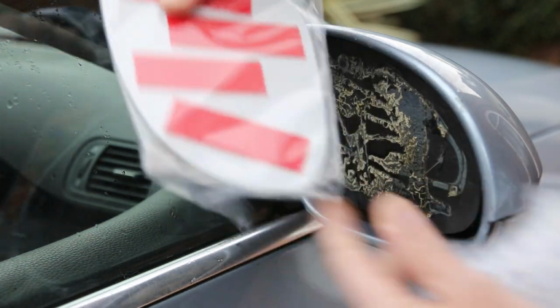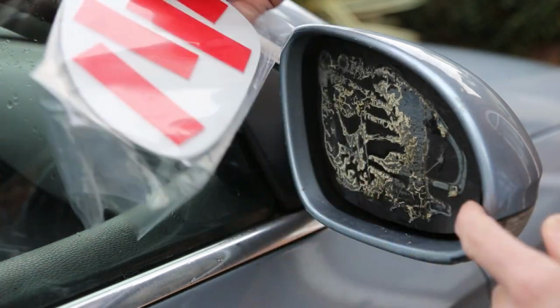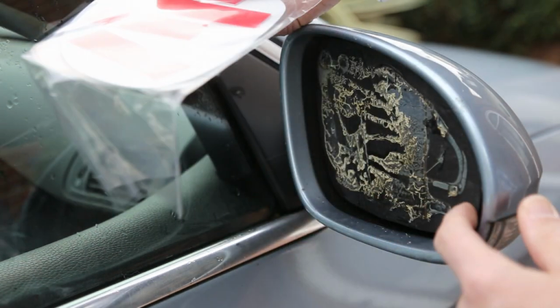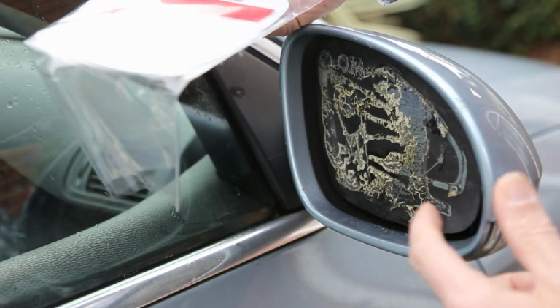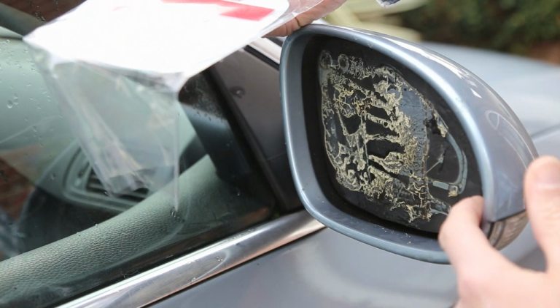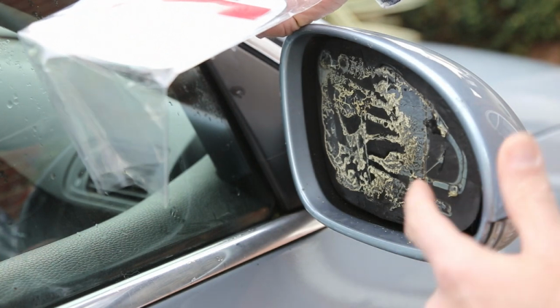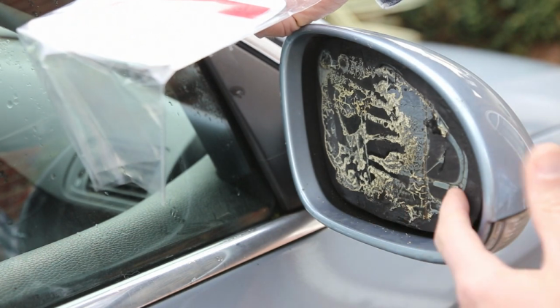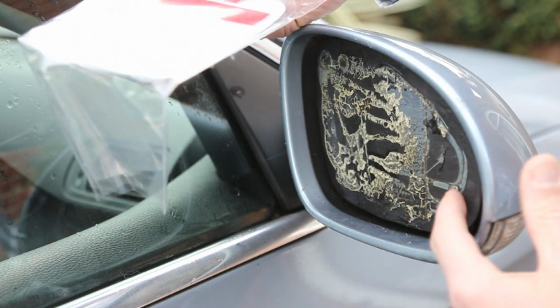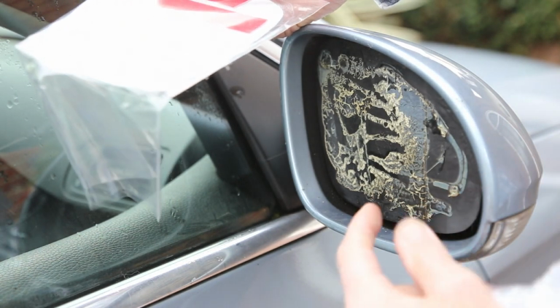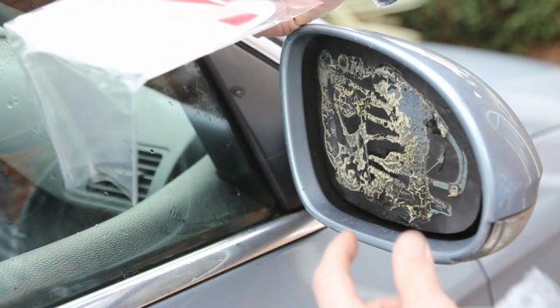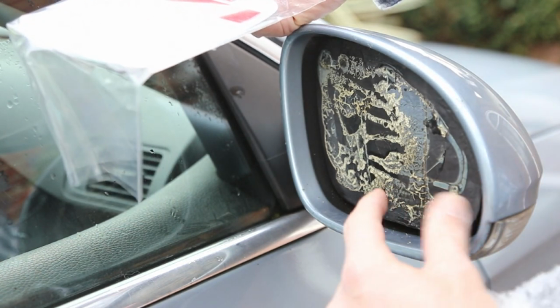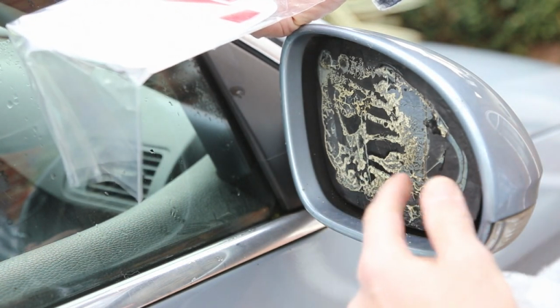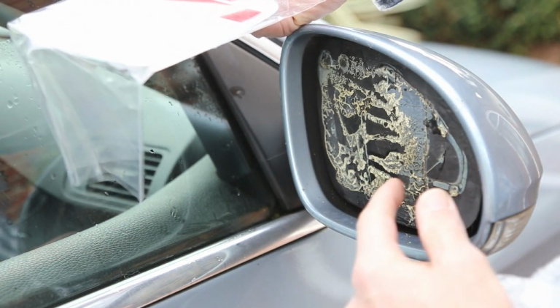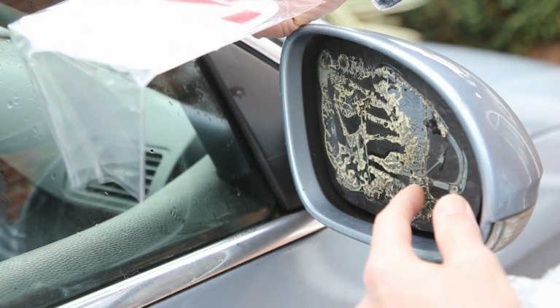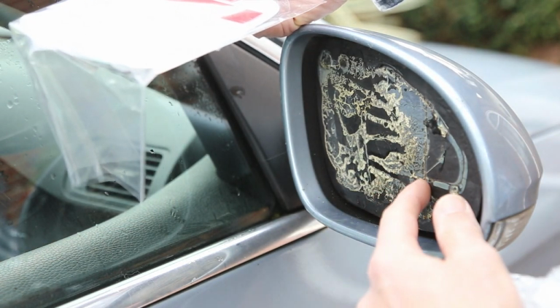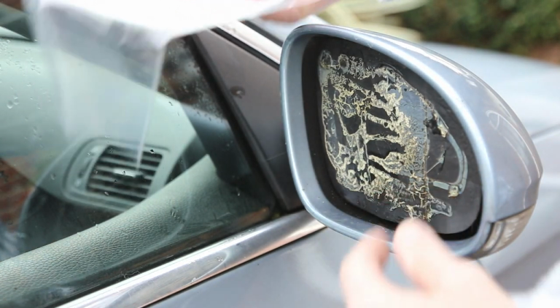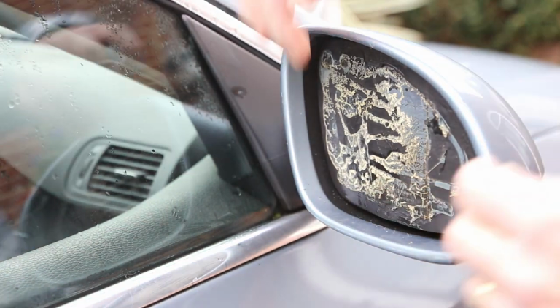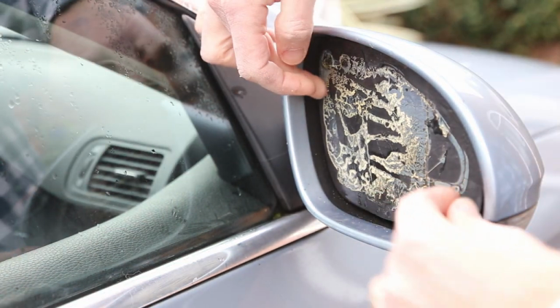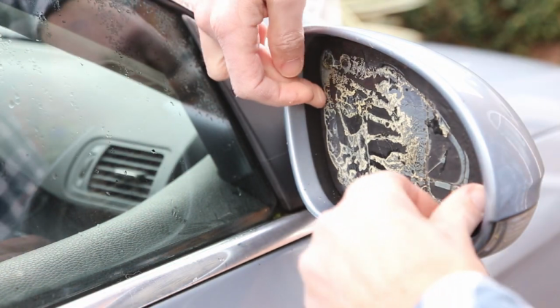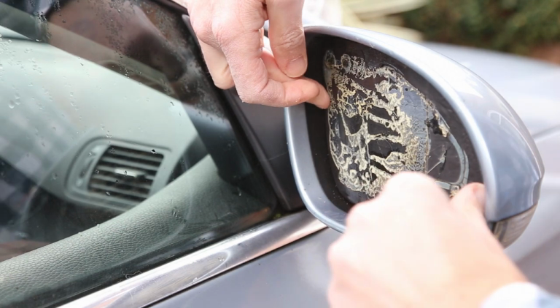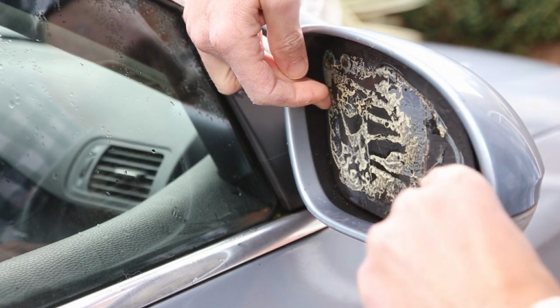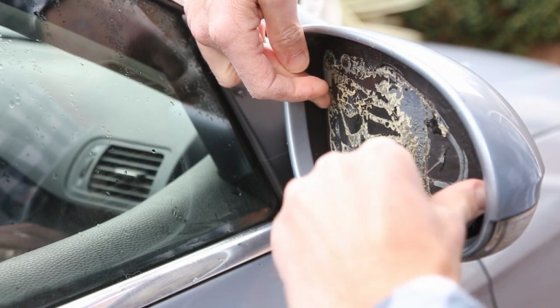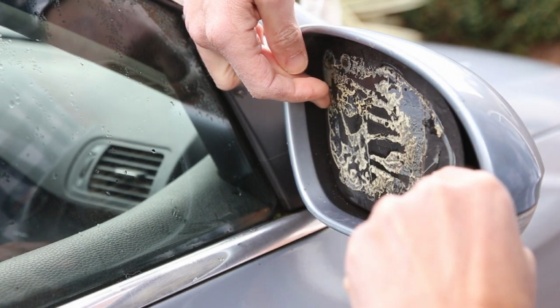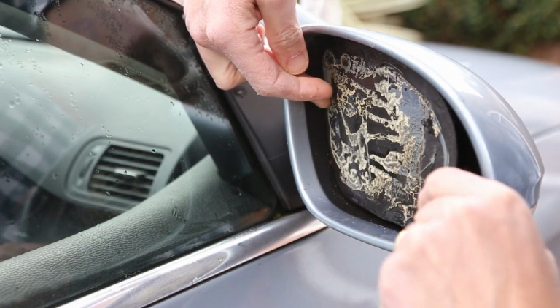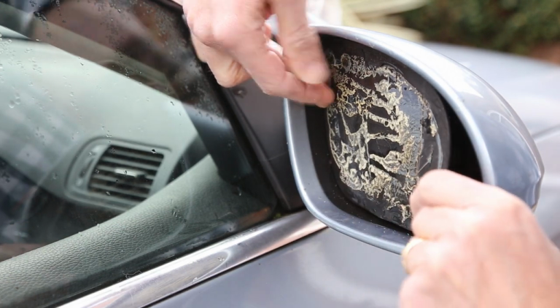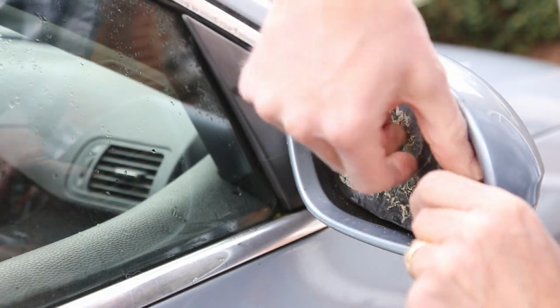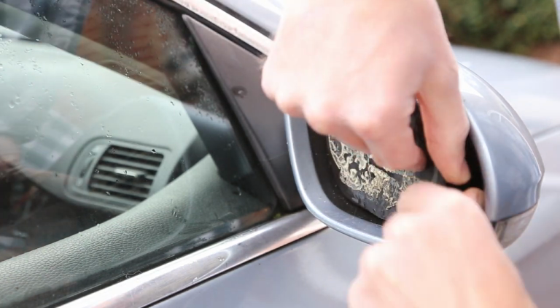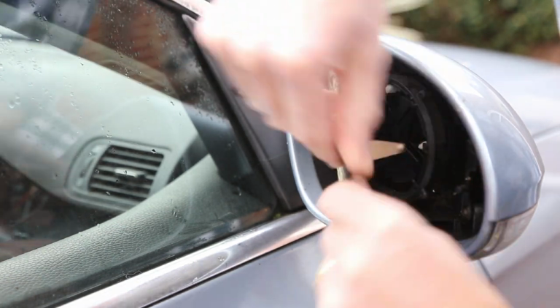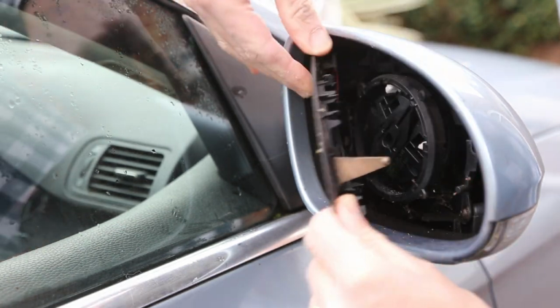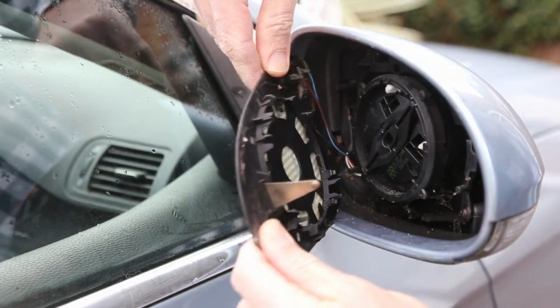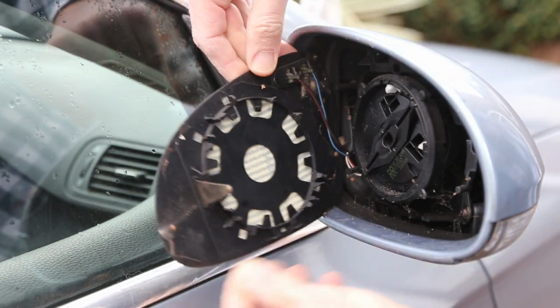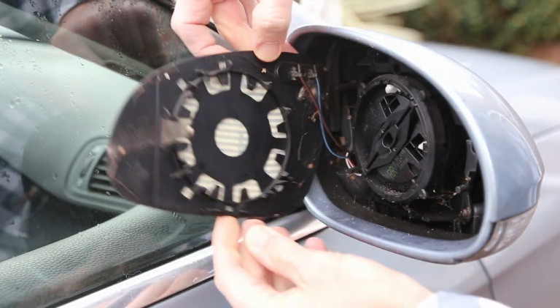What I'm going to do though is remove the backing plate to be able to attach it more securely. If you push the edge, you can then get your finger under and it just pops off.